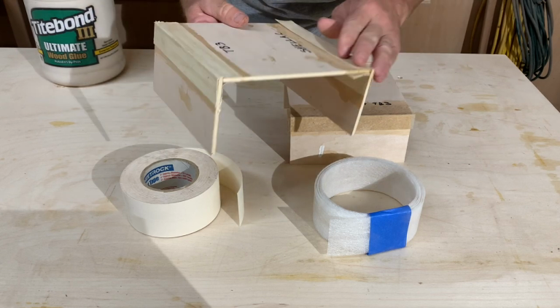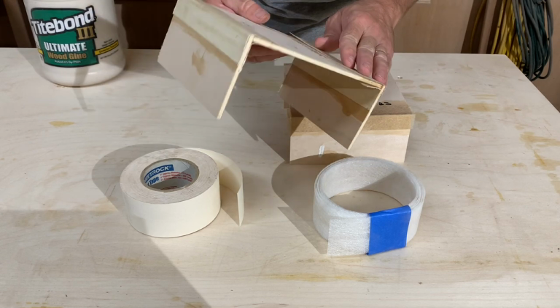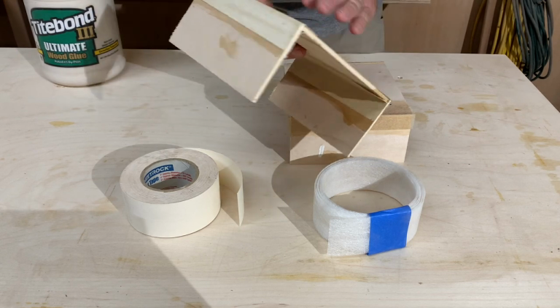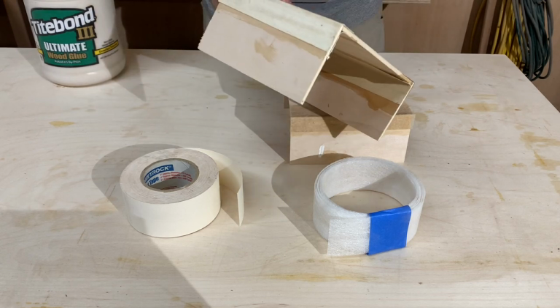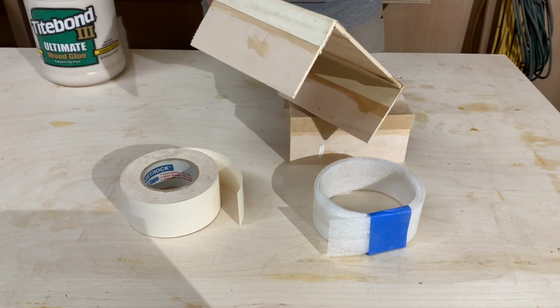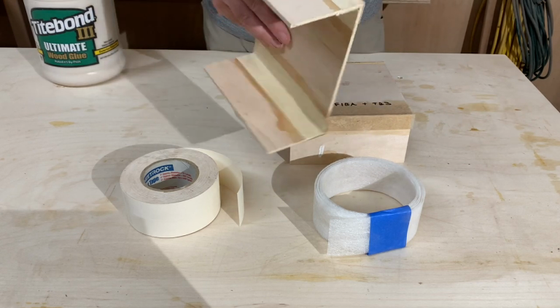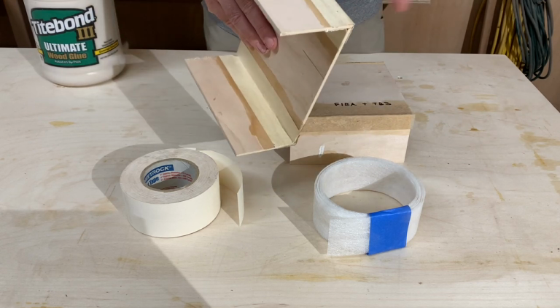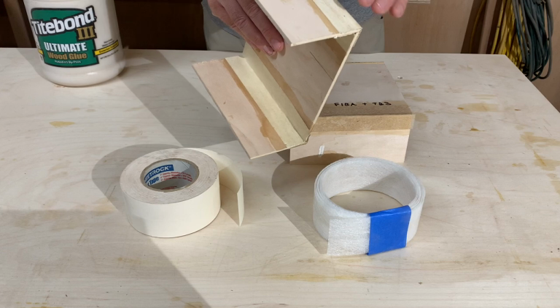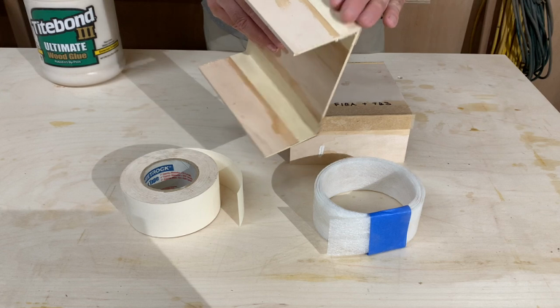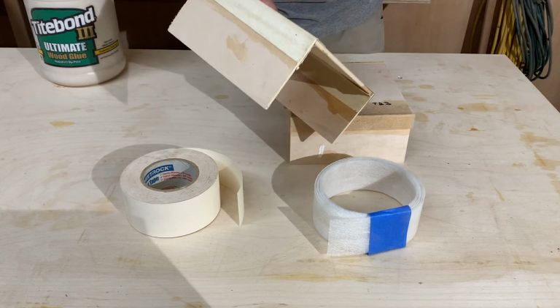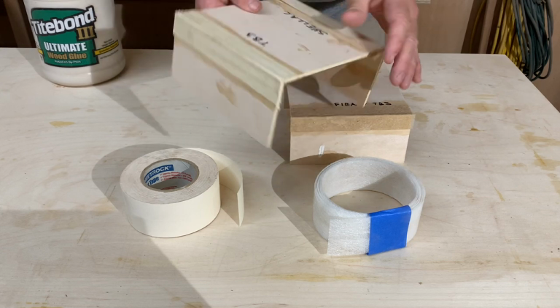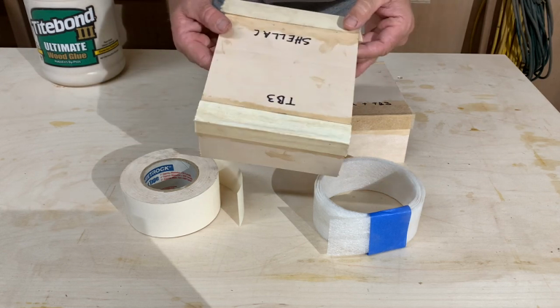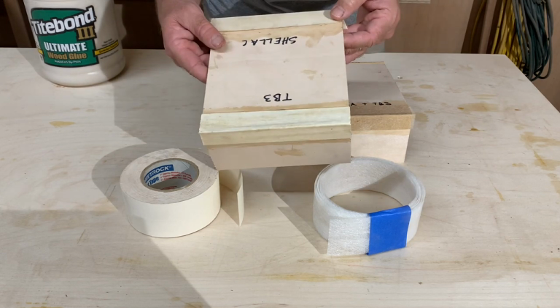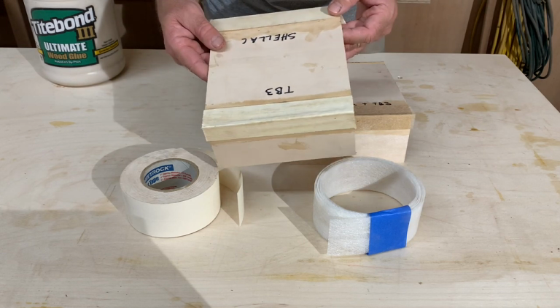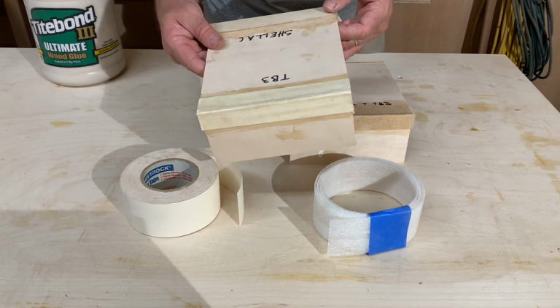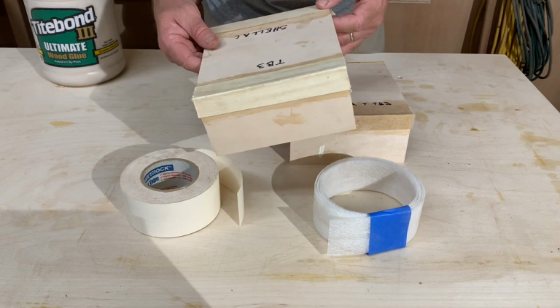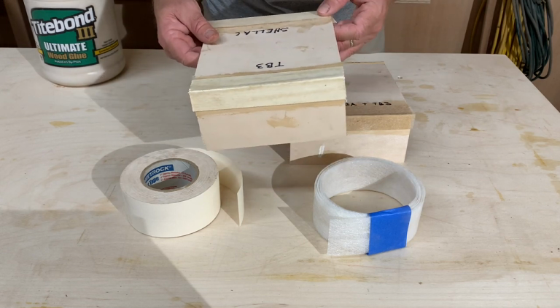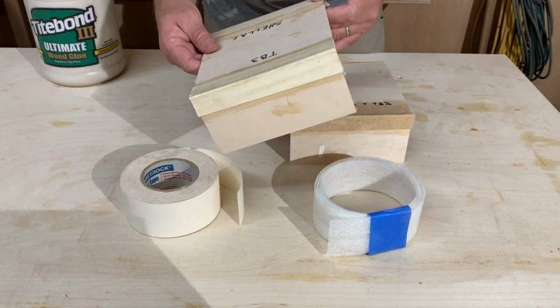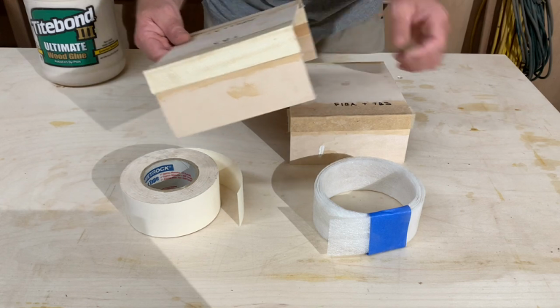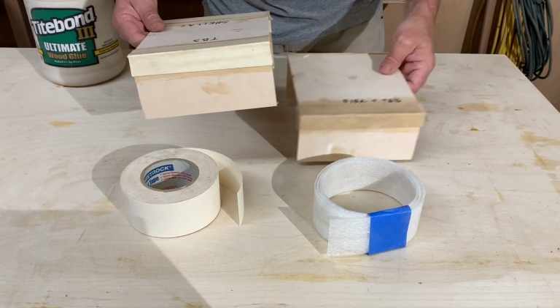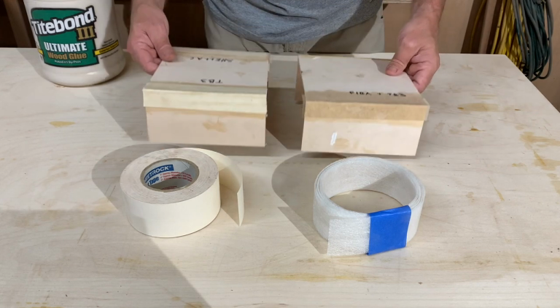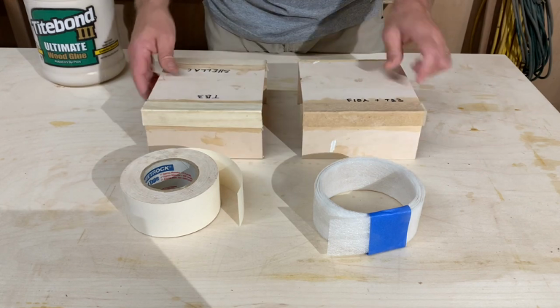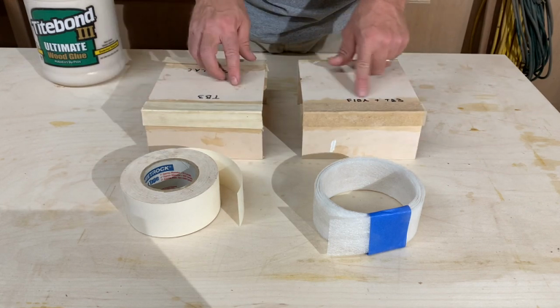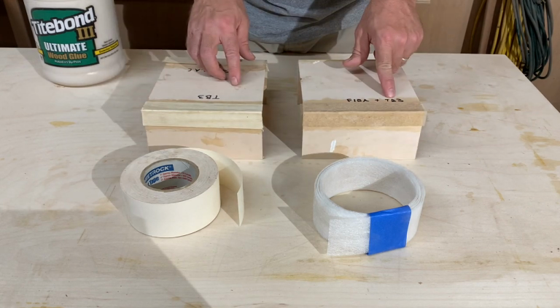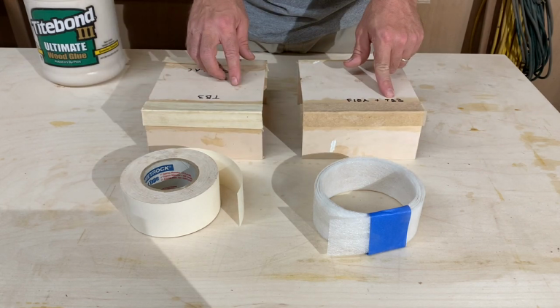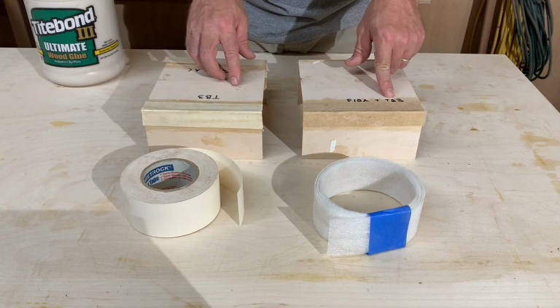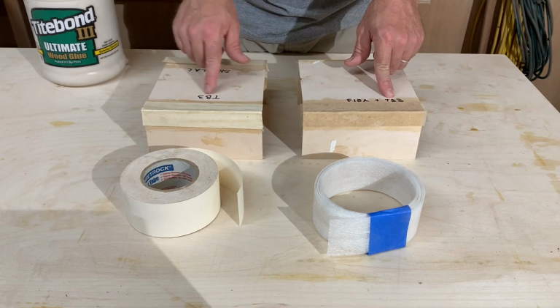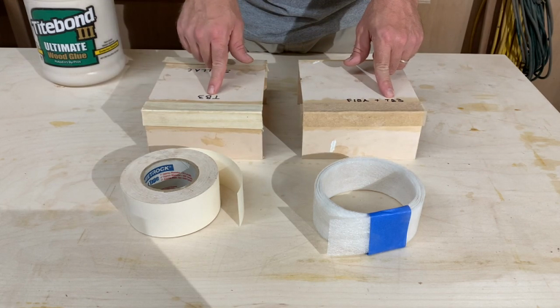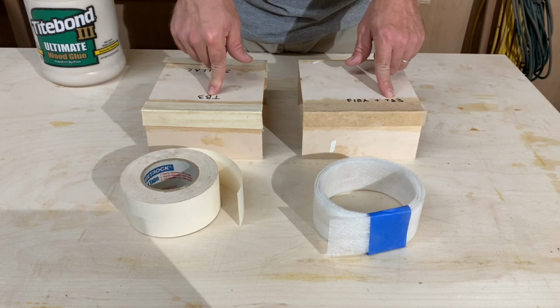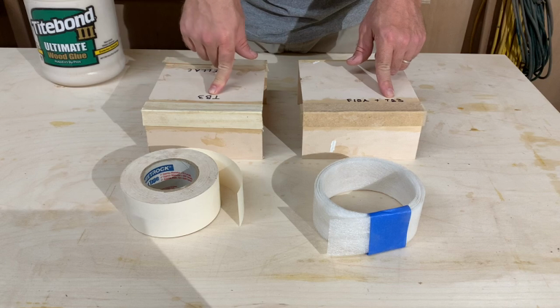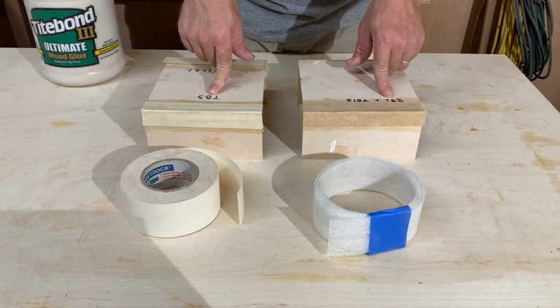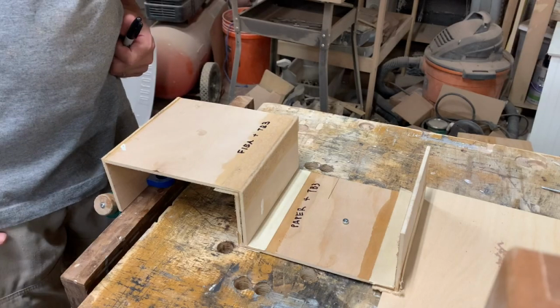Shellac can go over this and seal it. But now I'm going to test the strength of these two joints — this one, the FIBA tape, and this one, the paper tape.